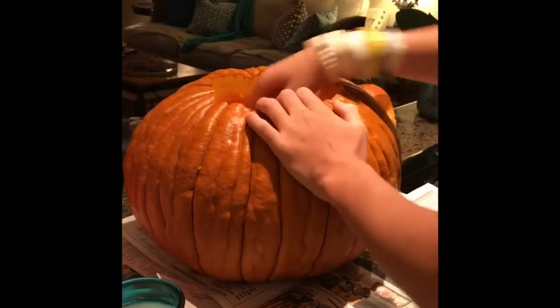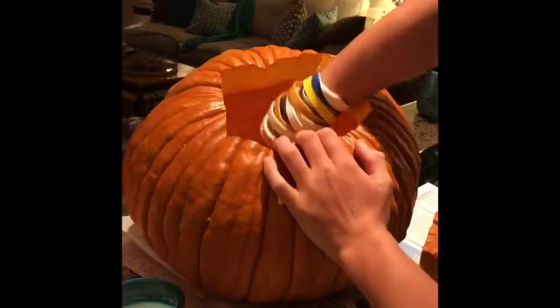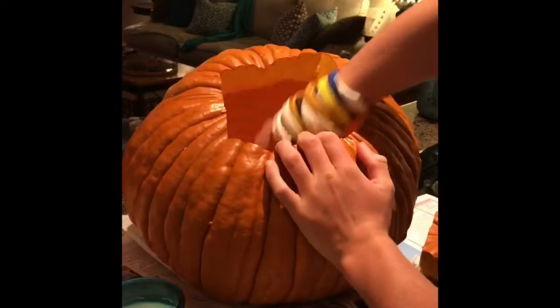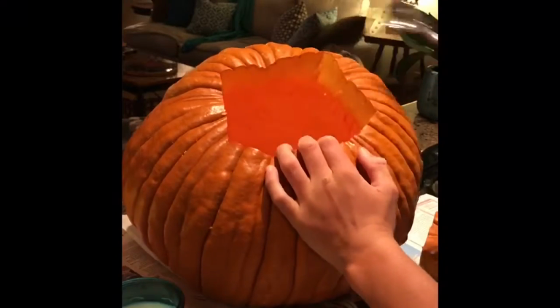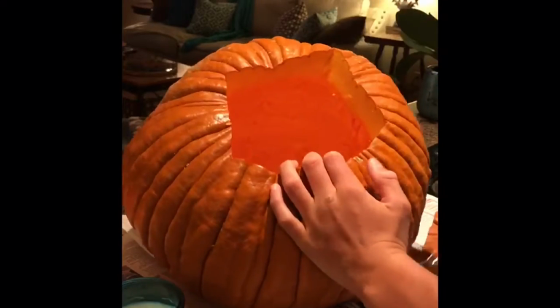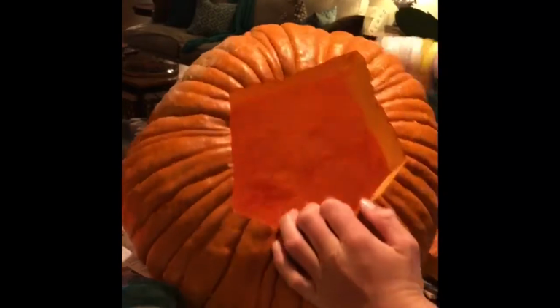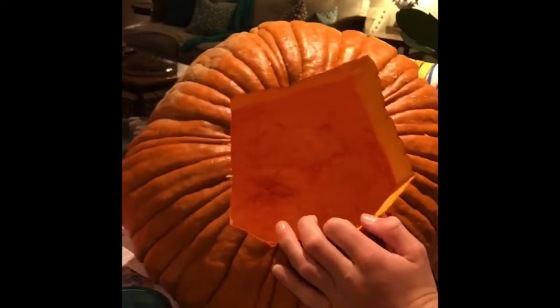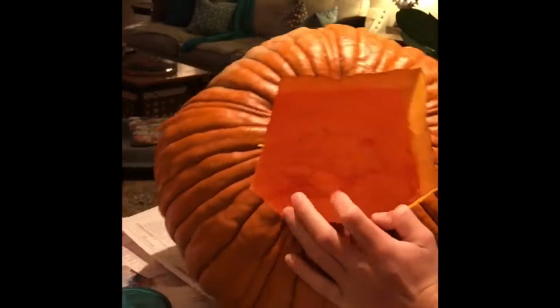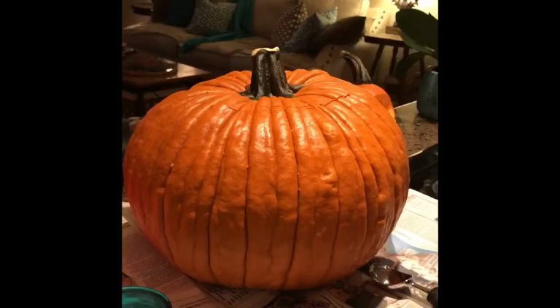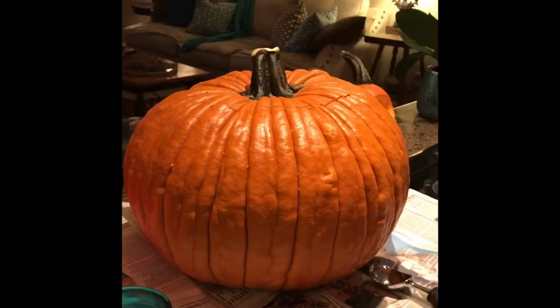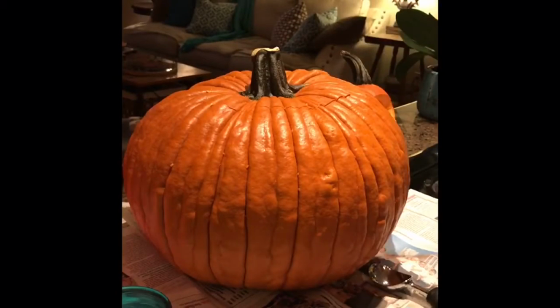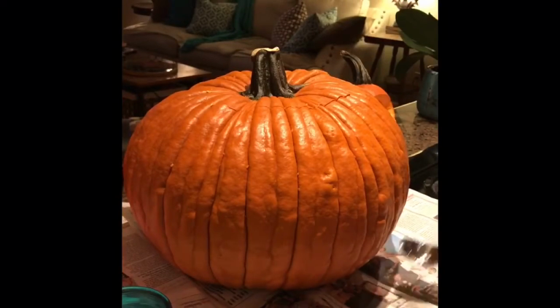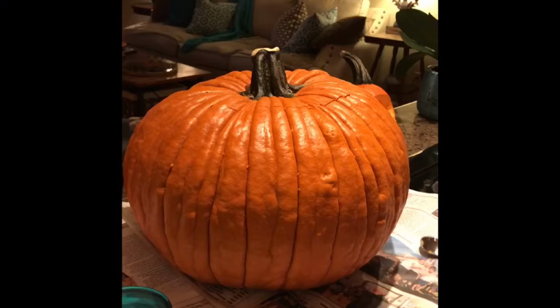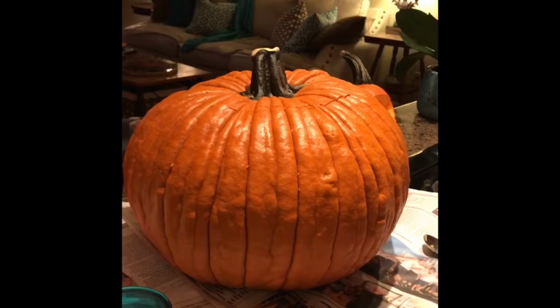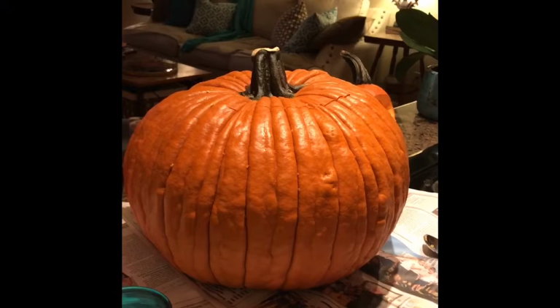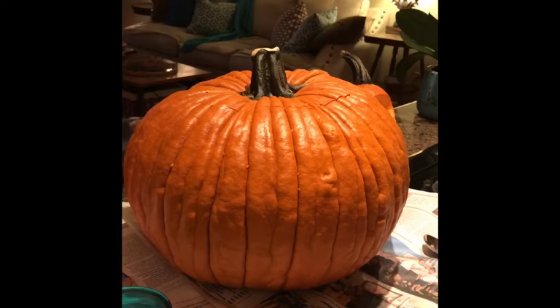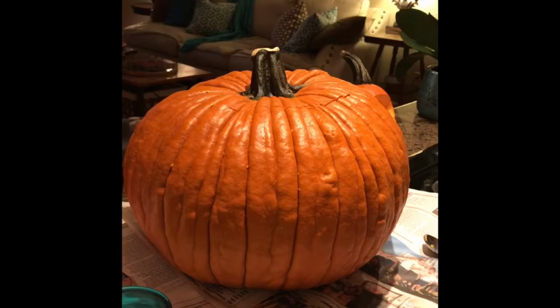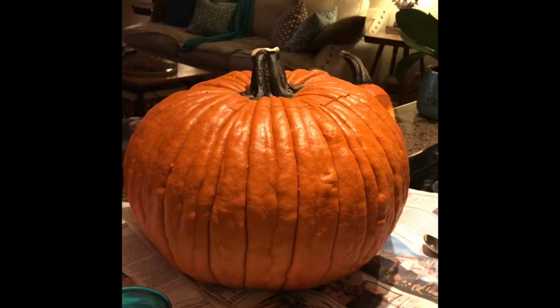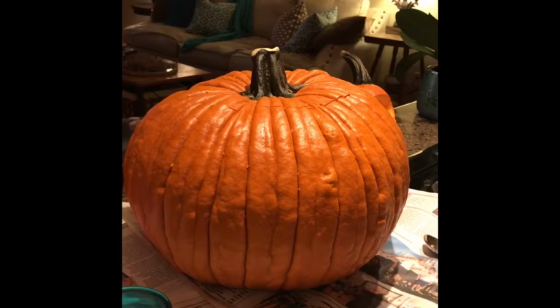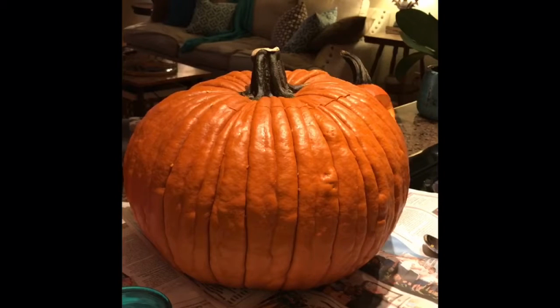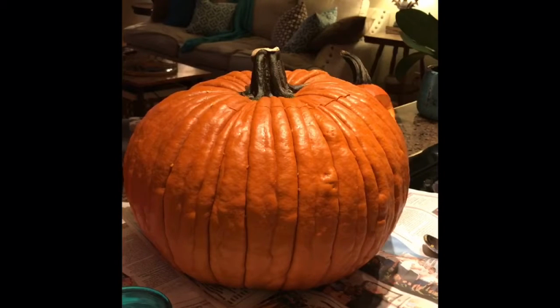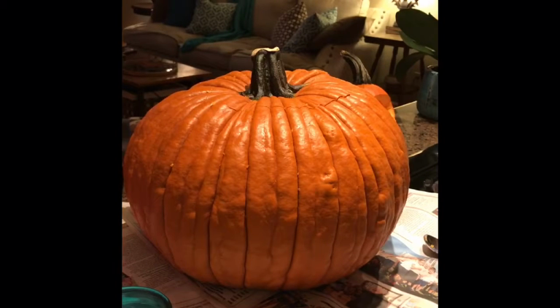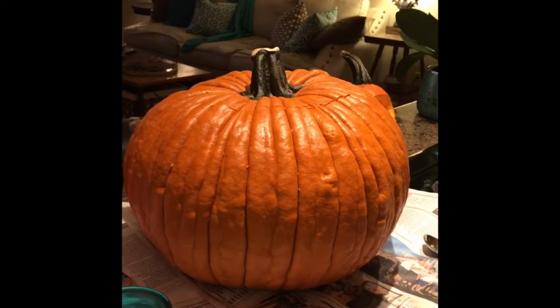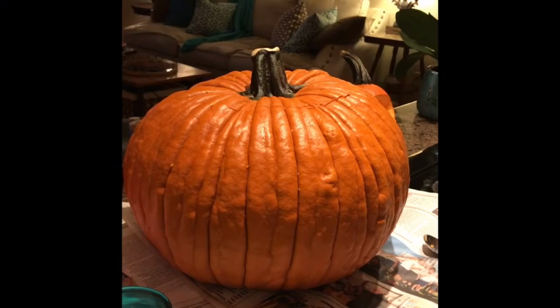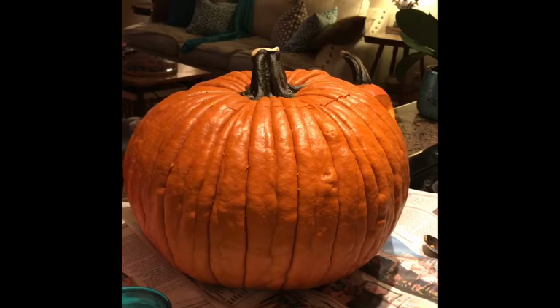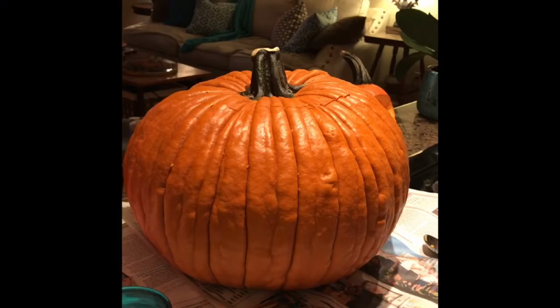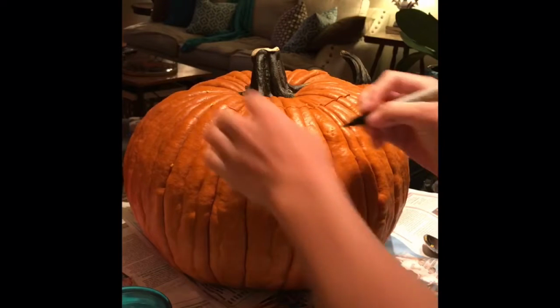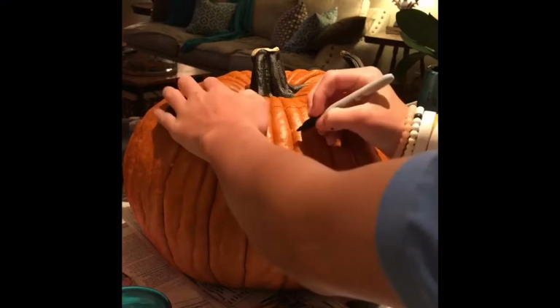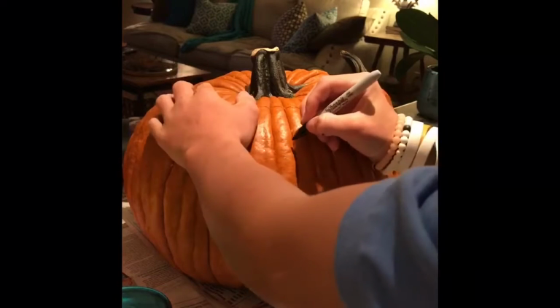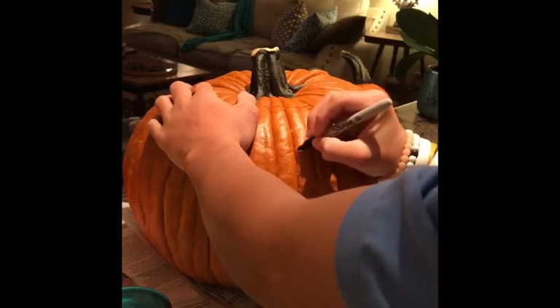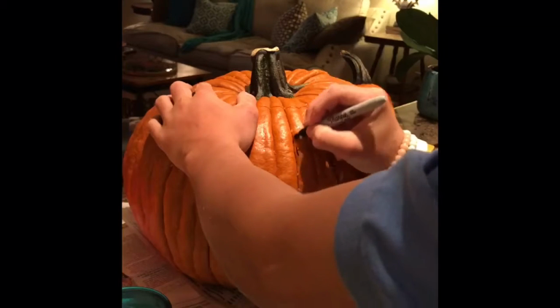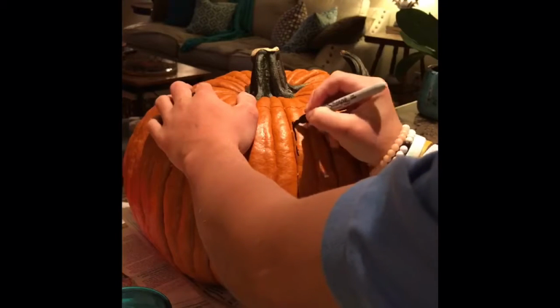The finished step should look like this. Next, you want to take the Sharpie and draw out what you're going to do. Since I'm making a simple face, I'm just going to draw a simple one.